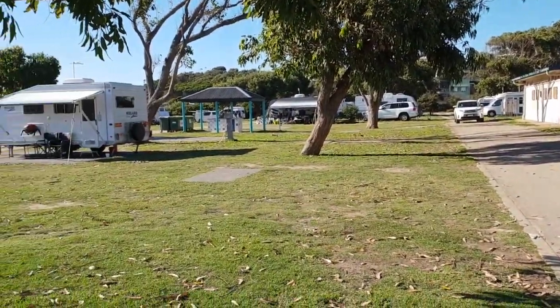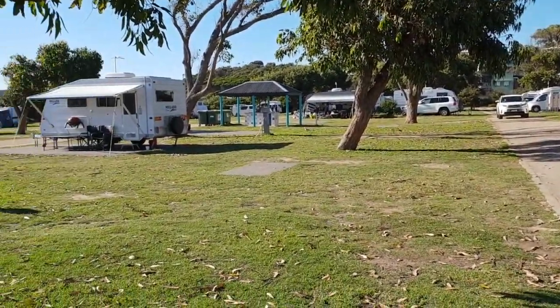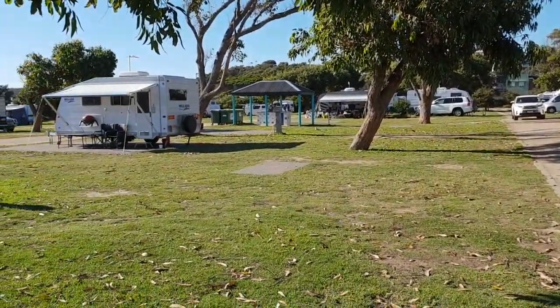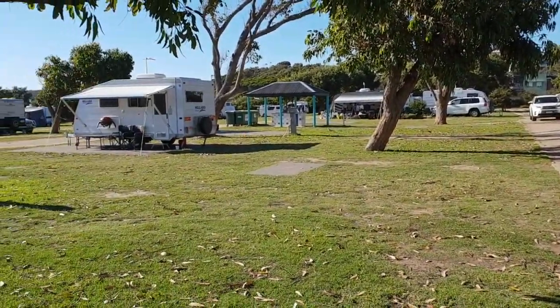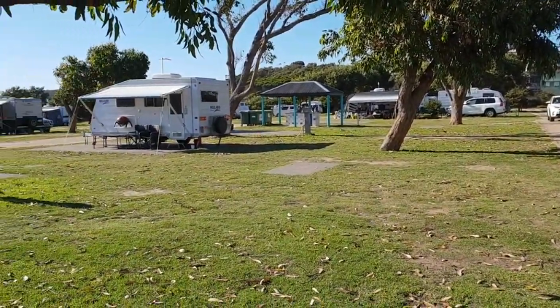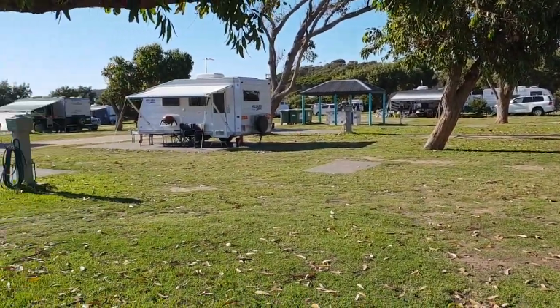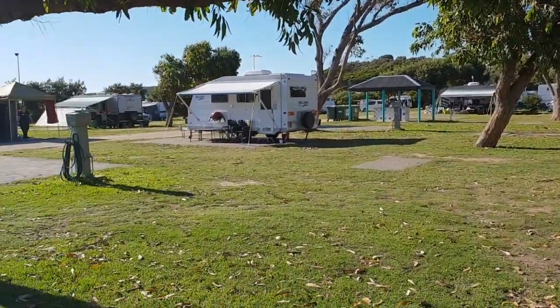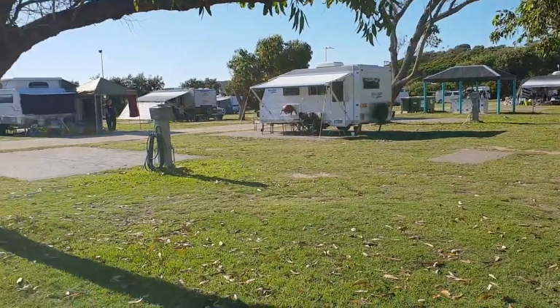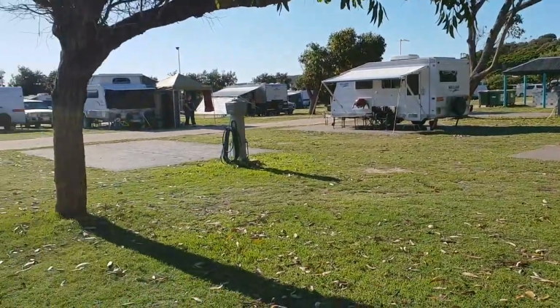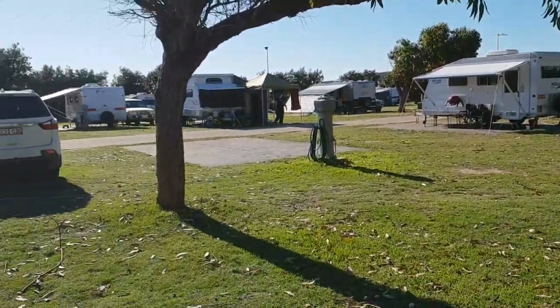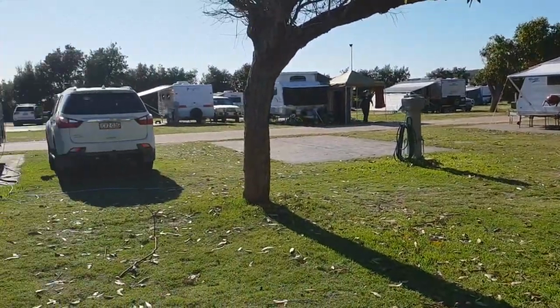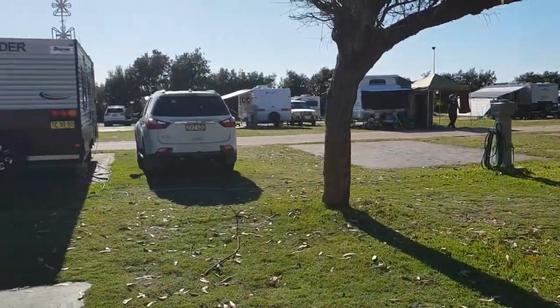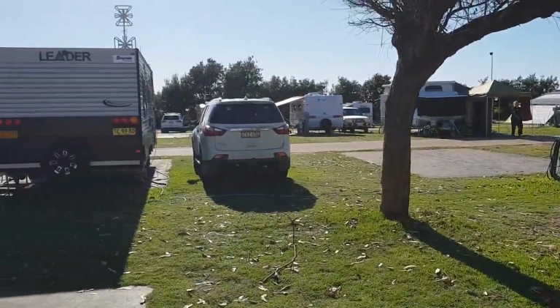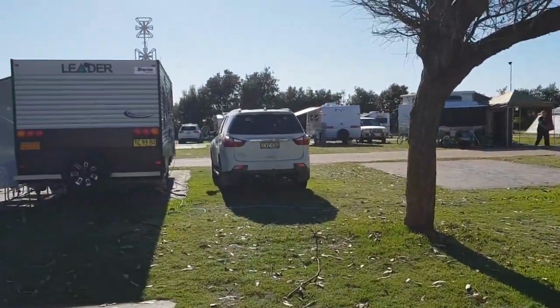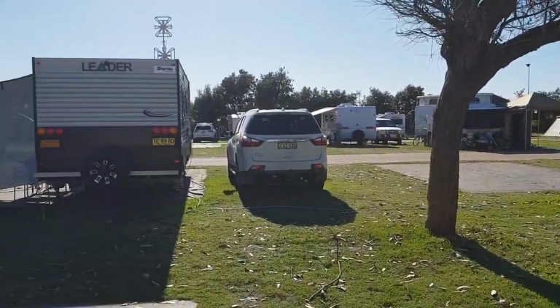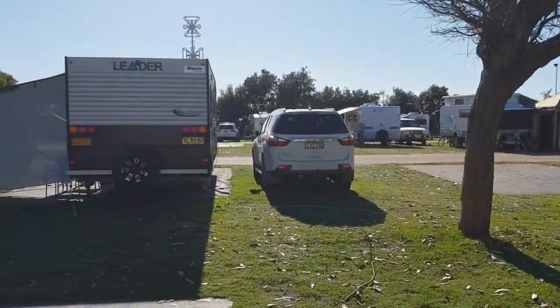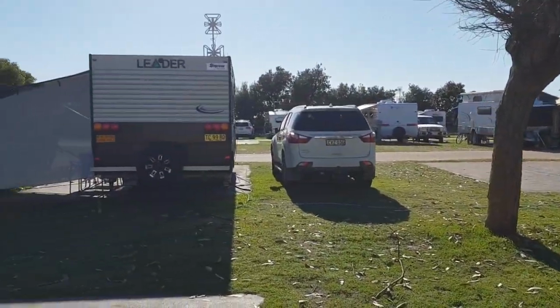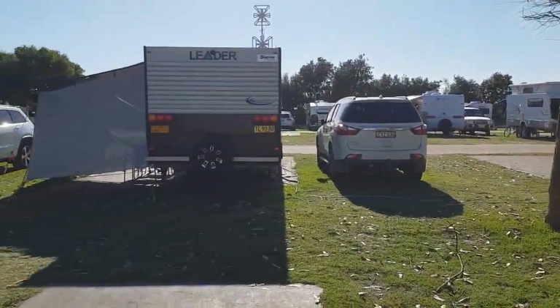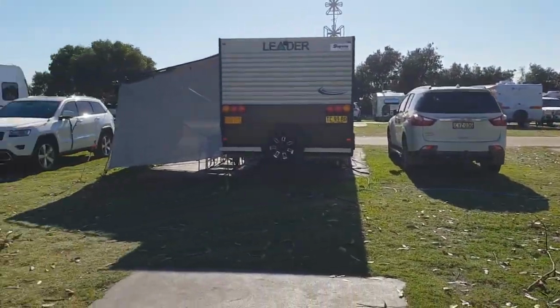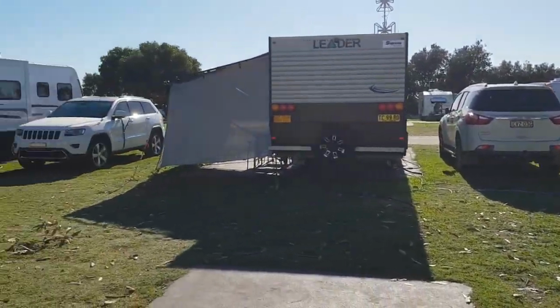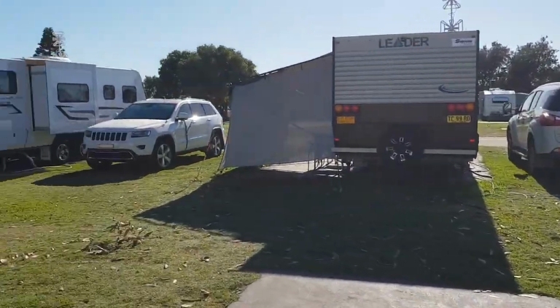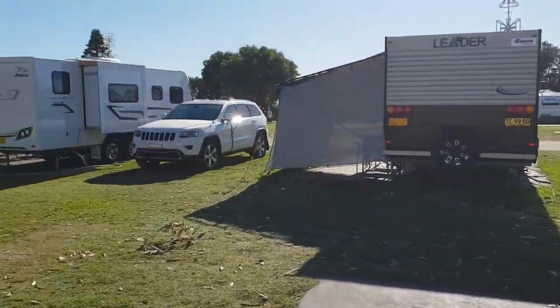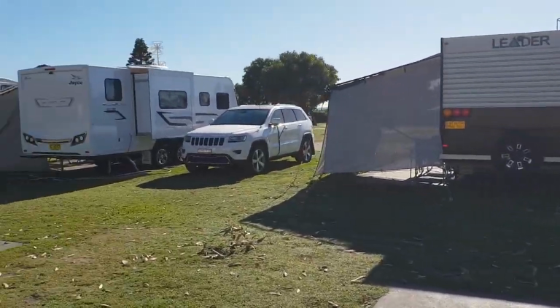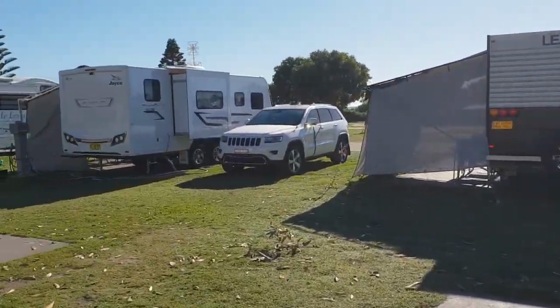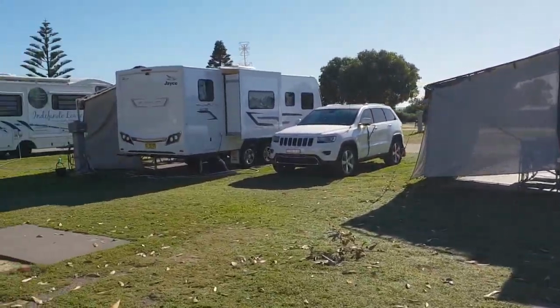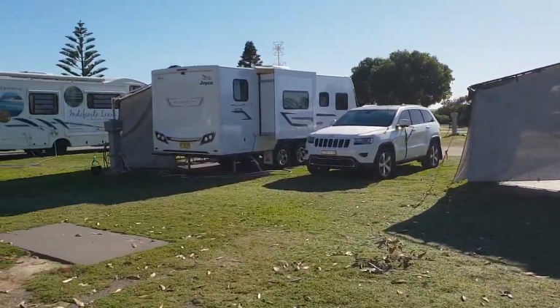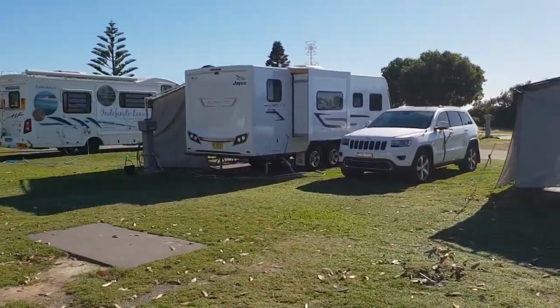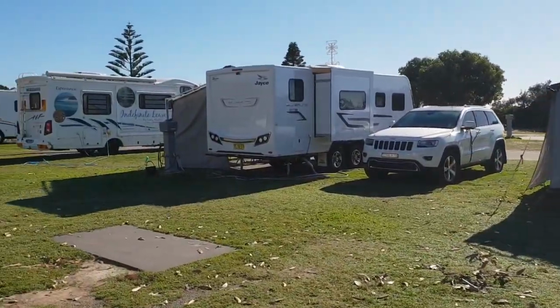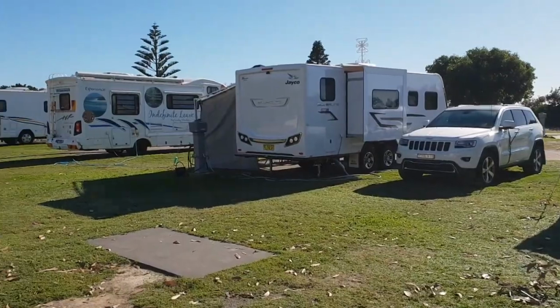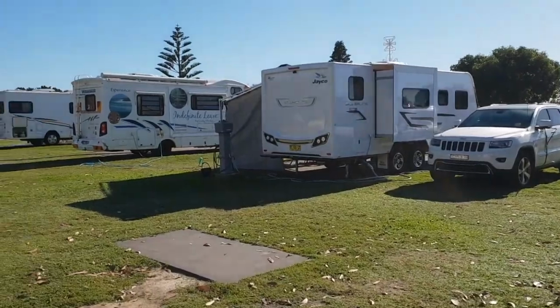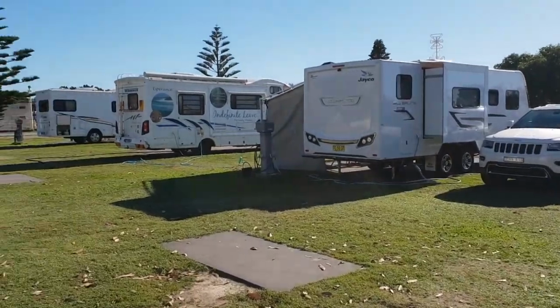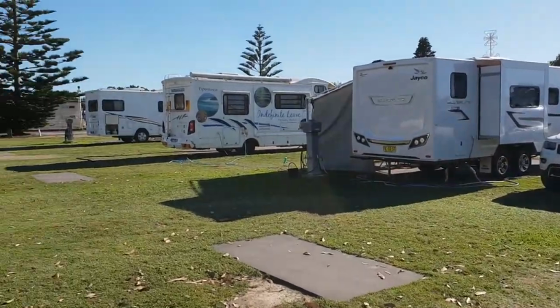This is probably what you'd call the main part of the caravan park, just here, because this takes you straight out to the beach.